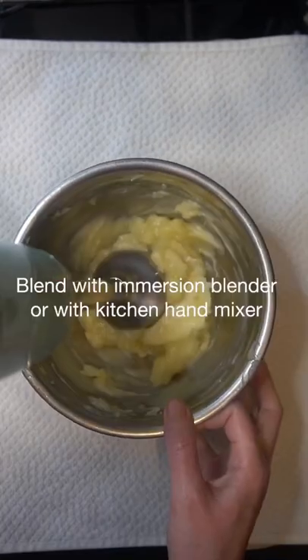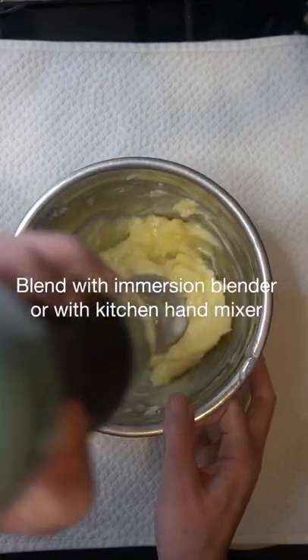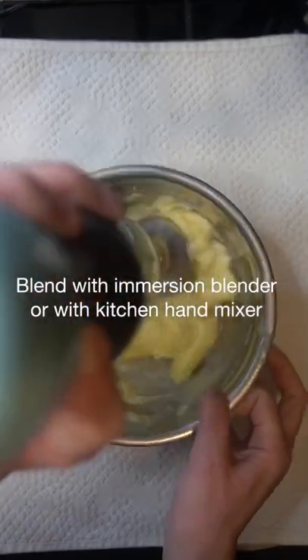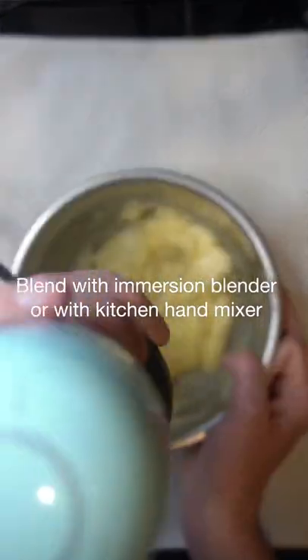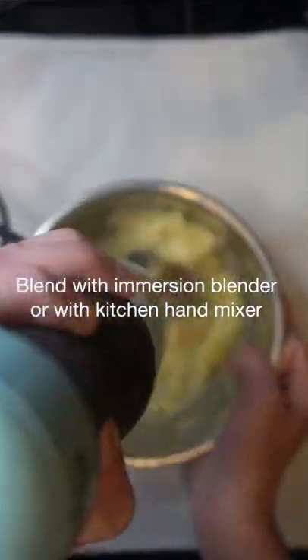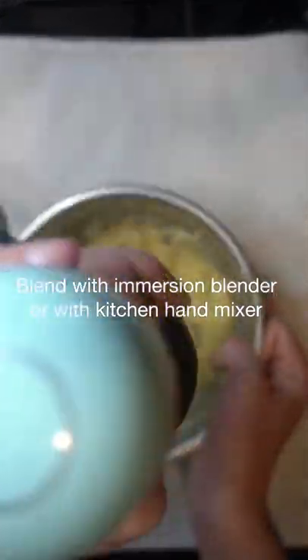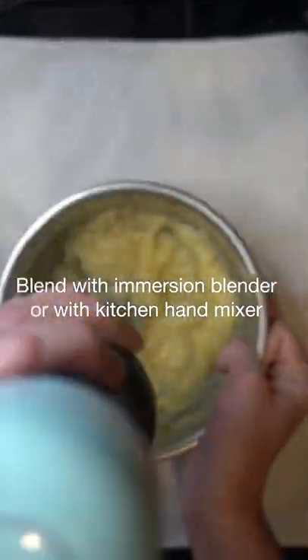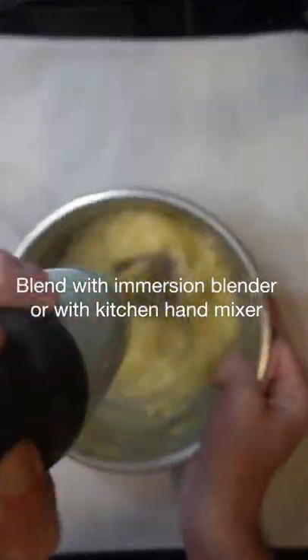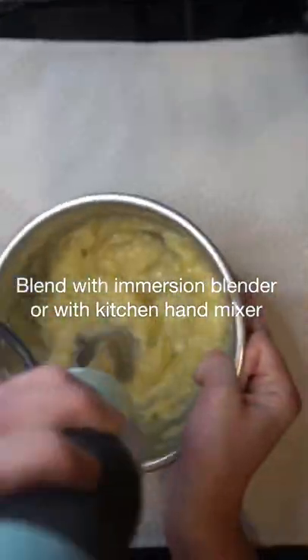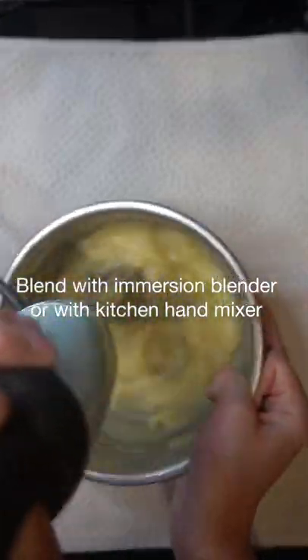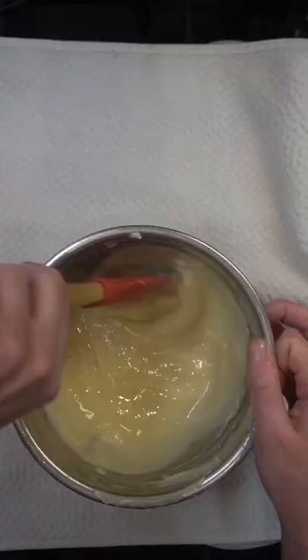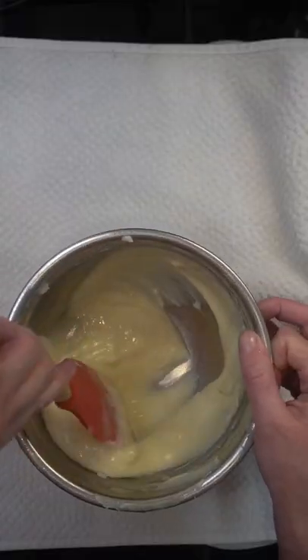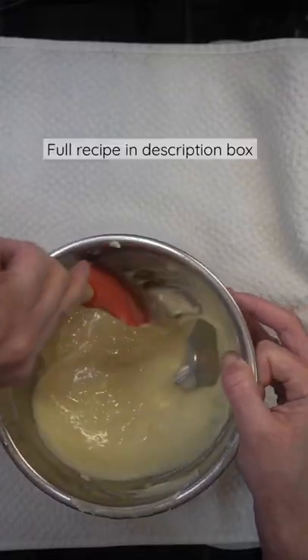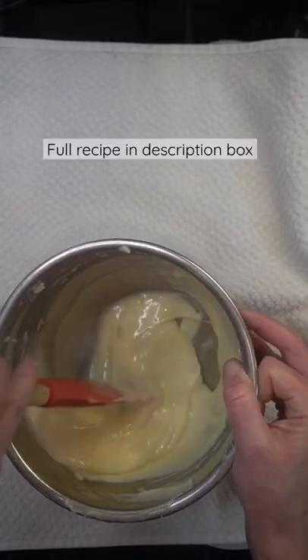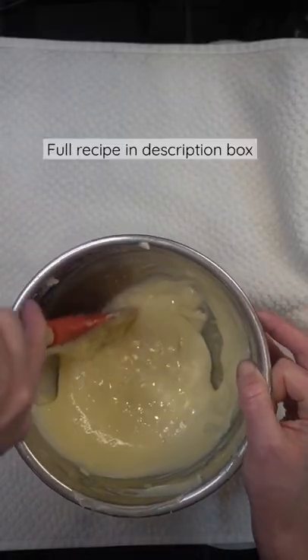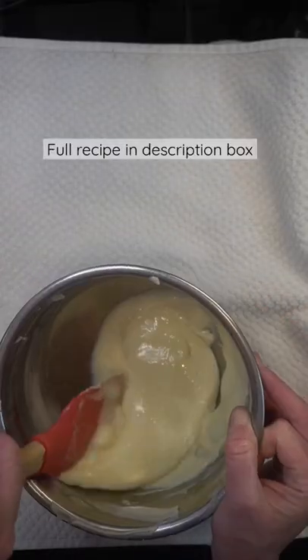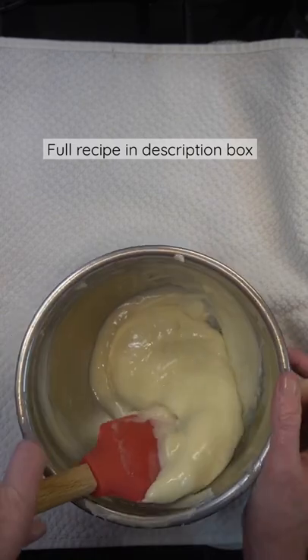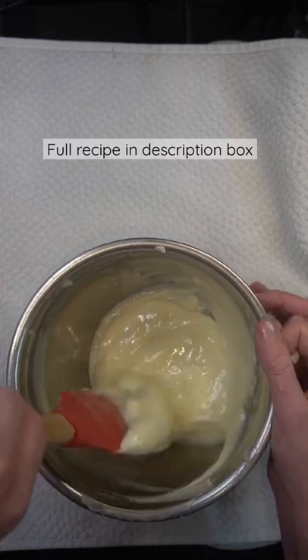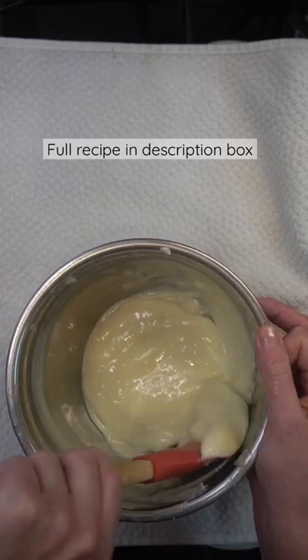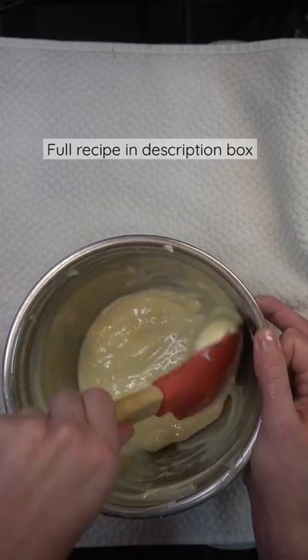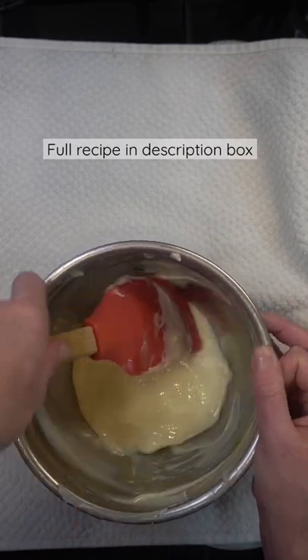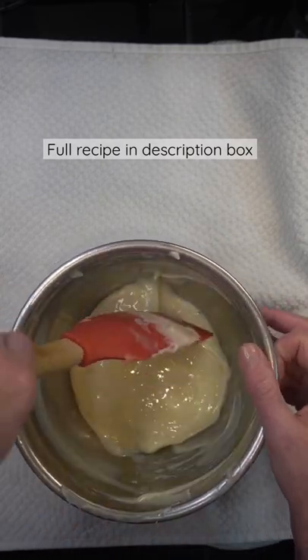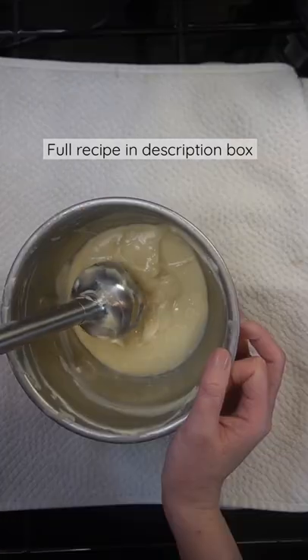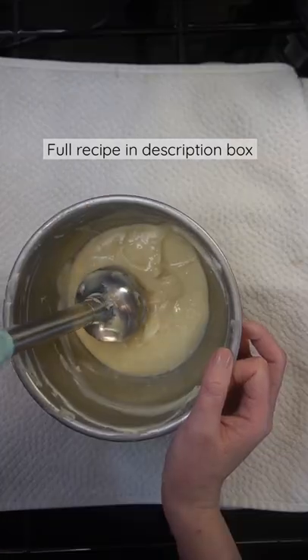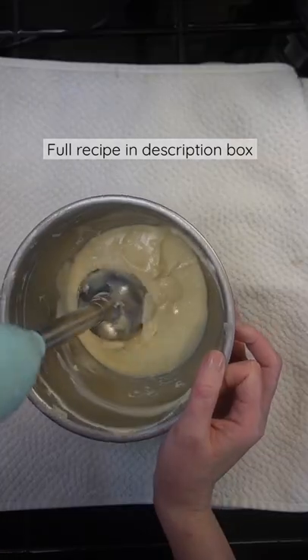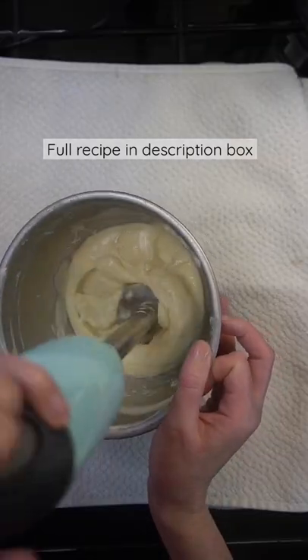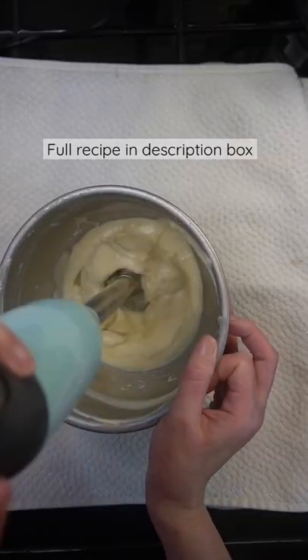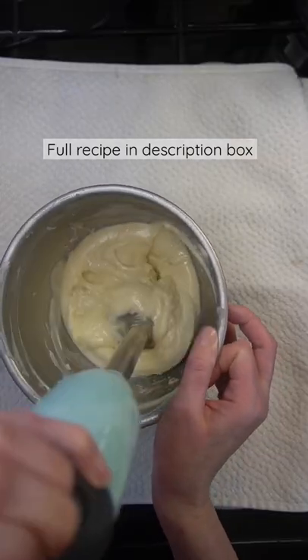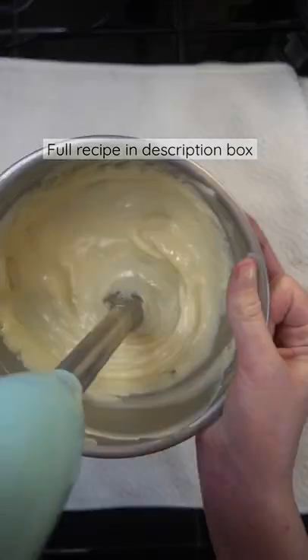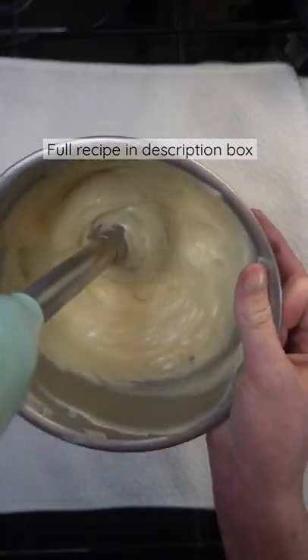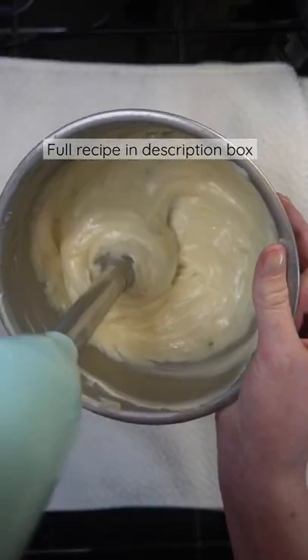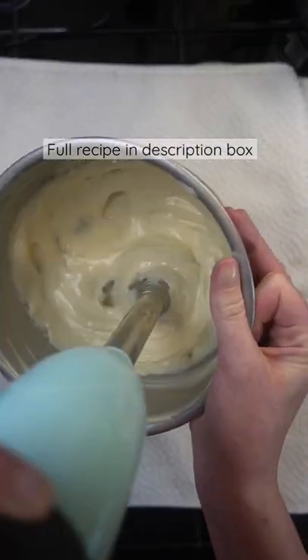Blend with an immersion blender. Scrape the sides of the bowl again and place in the freezer for five more minutes. Blend until smooth.